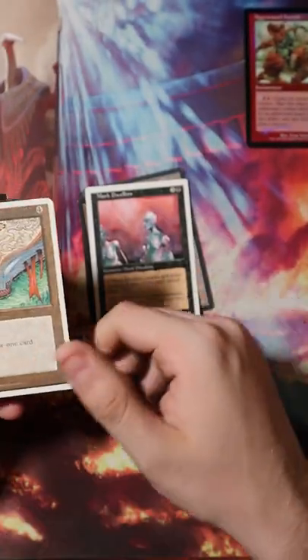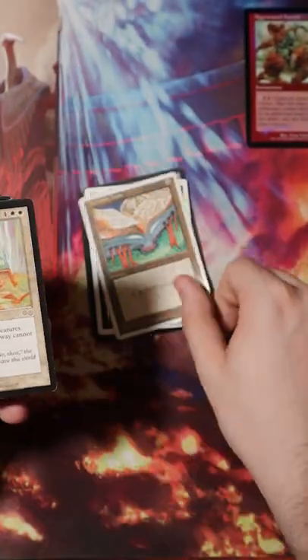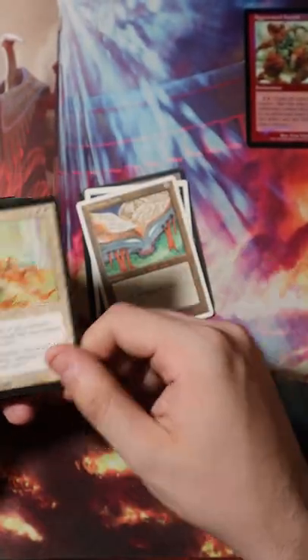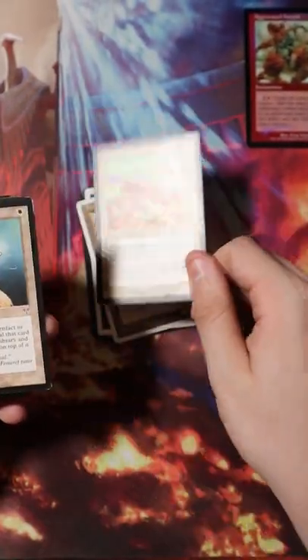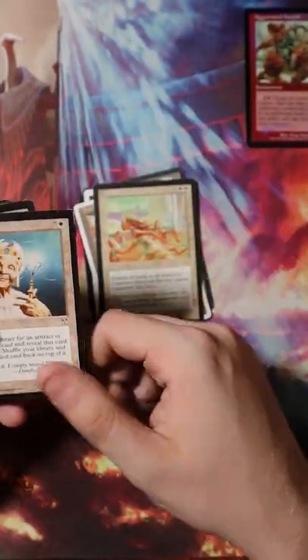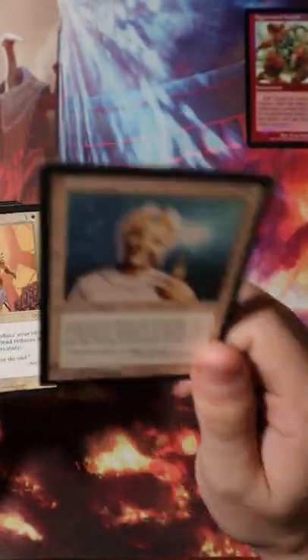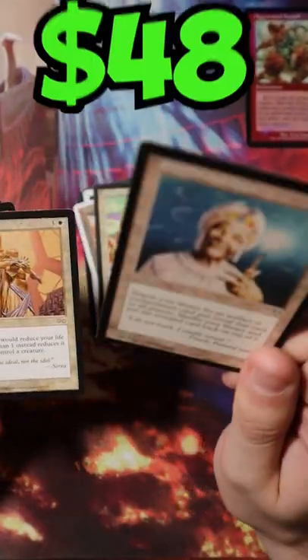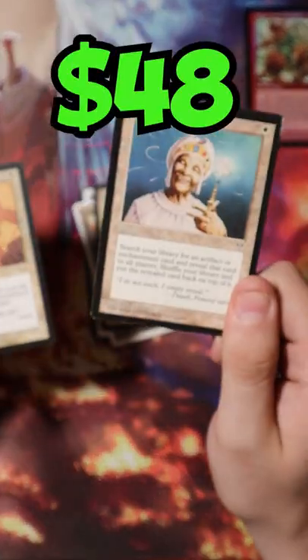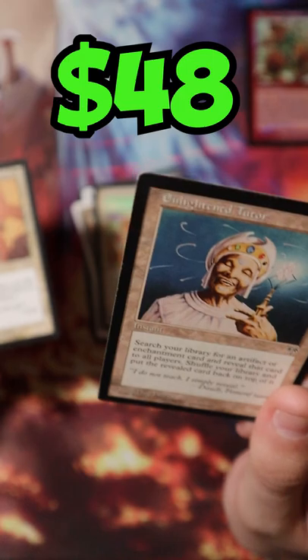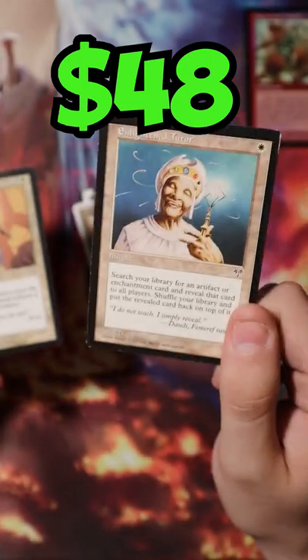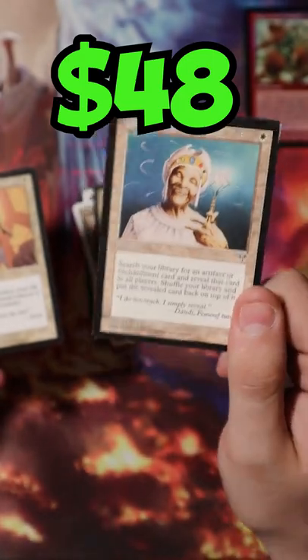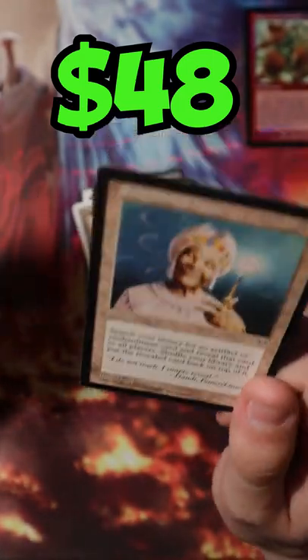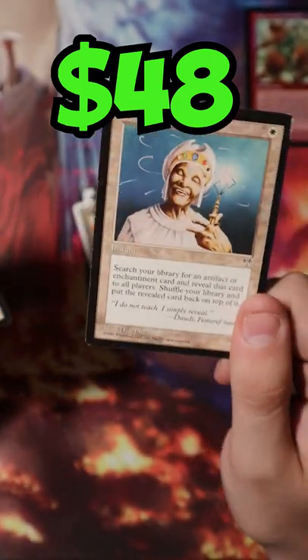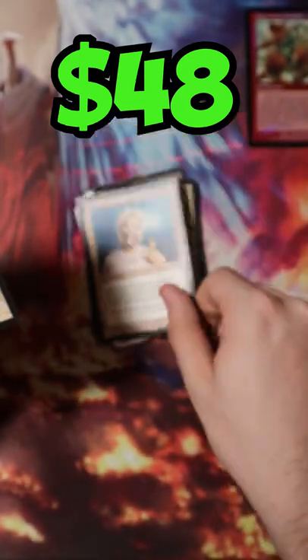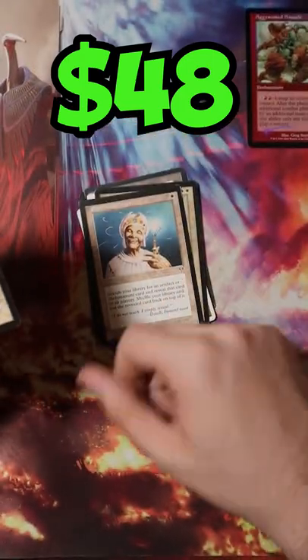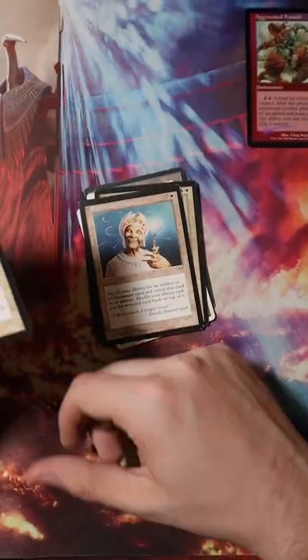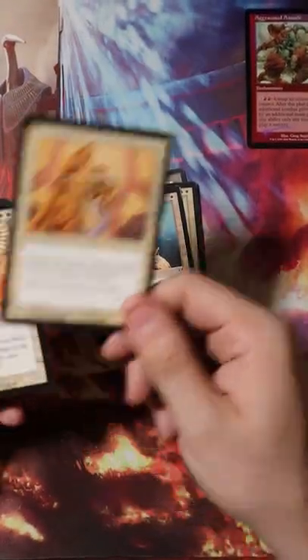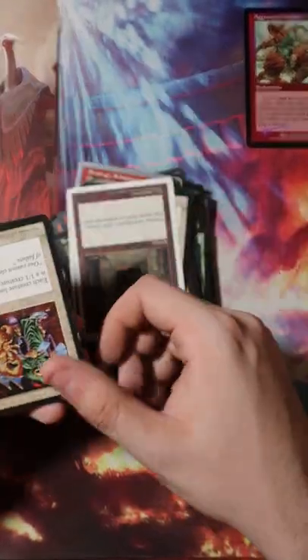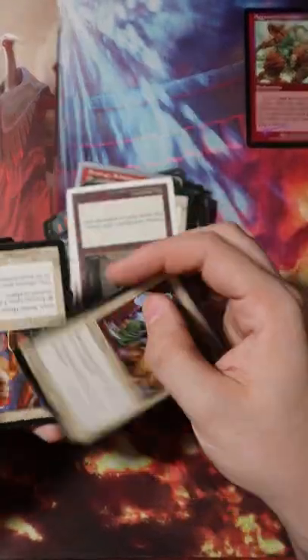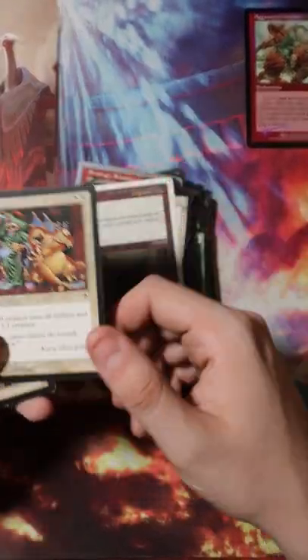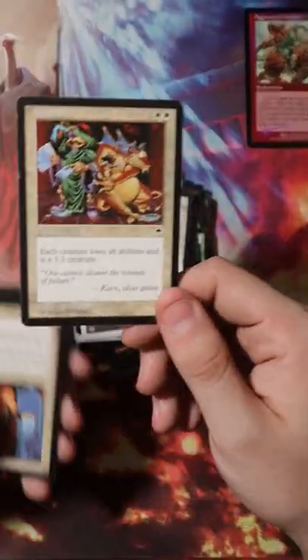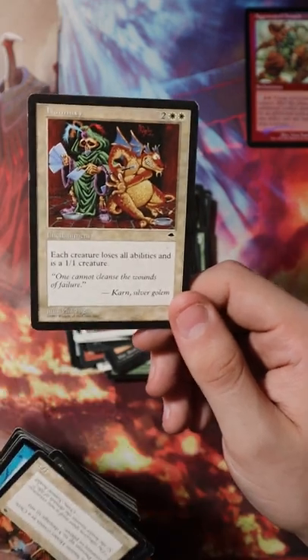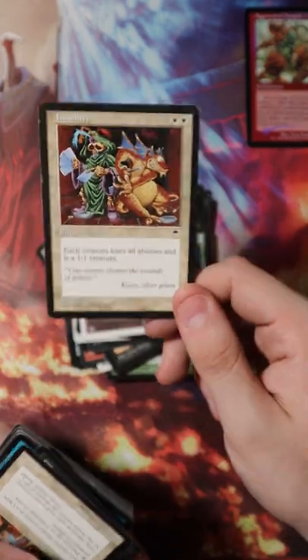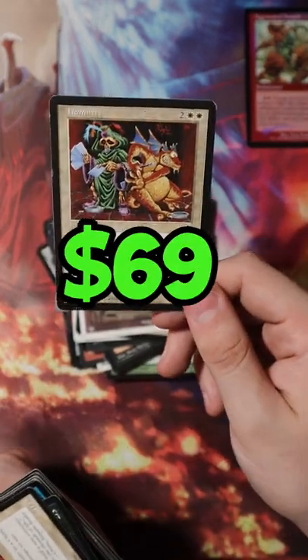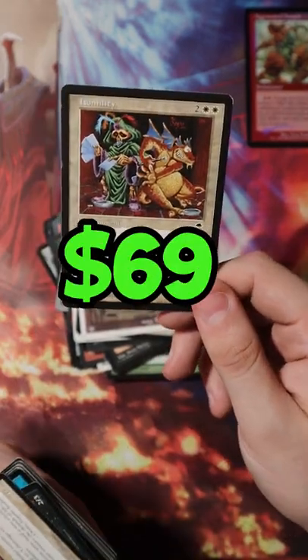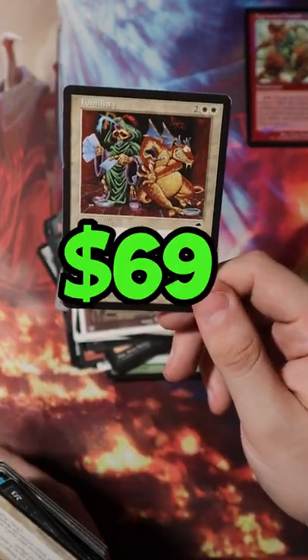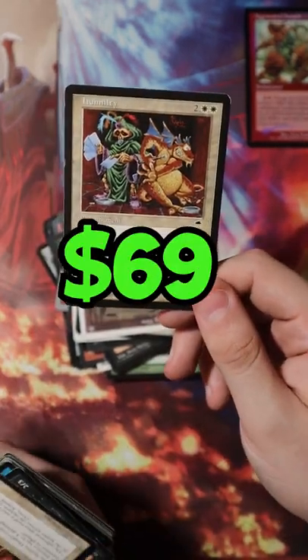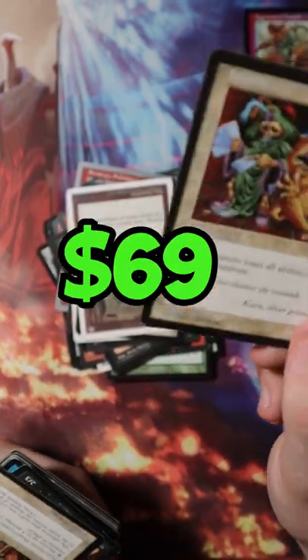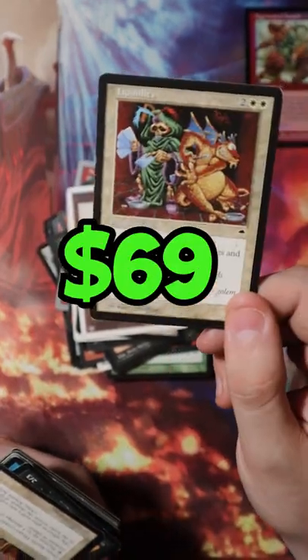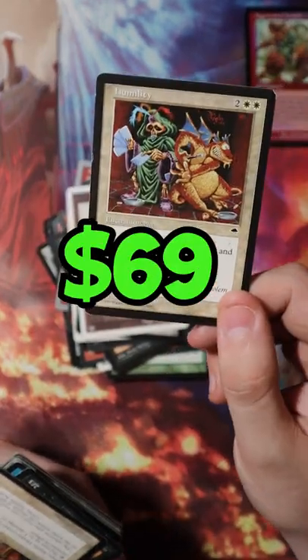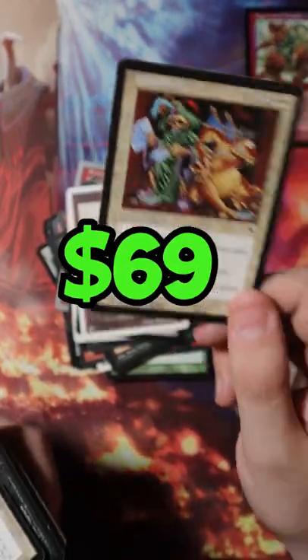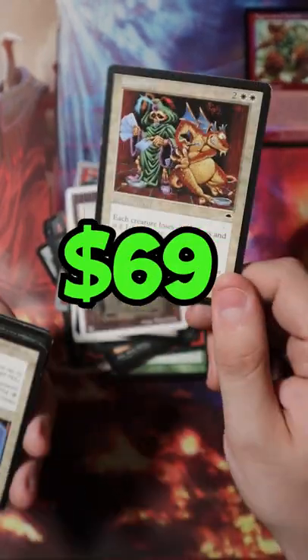Let's end the video with some real expensive cards, like this Enlightened Tutor from Mirage — a whopping $48 for a near mint copy like this one. Last but certainly not least is this Humility, one of my favorite cards from Making My Friends Hate Me, coming in at $69.